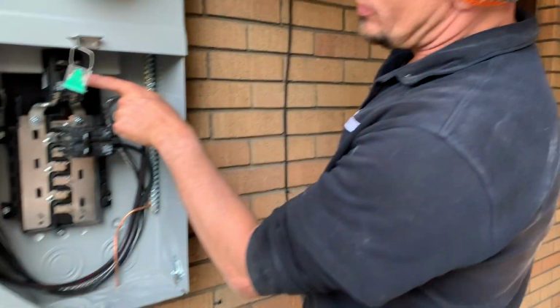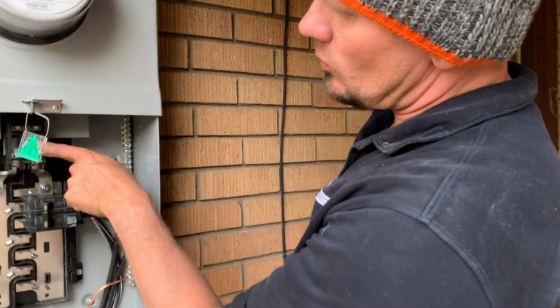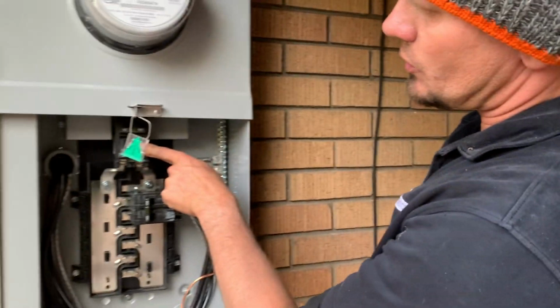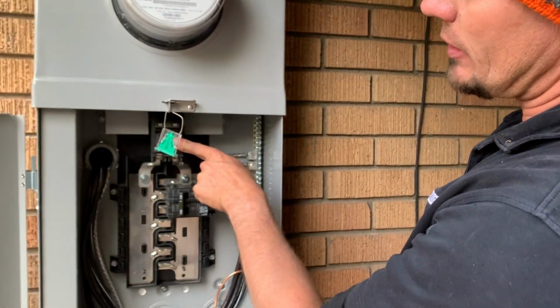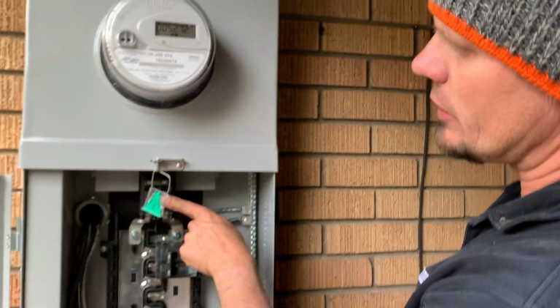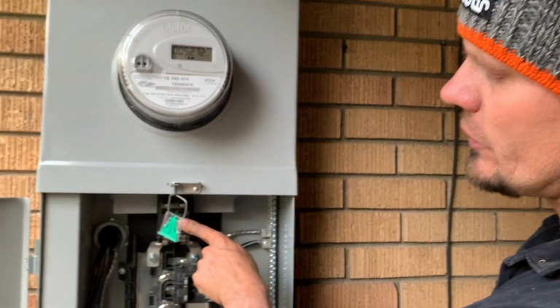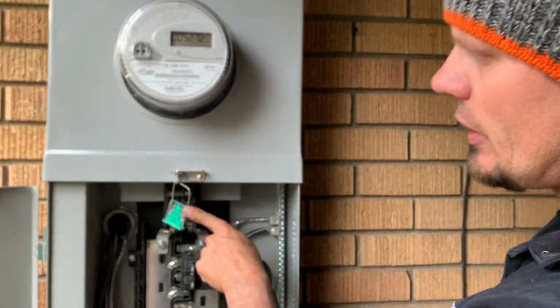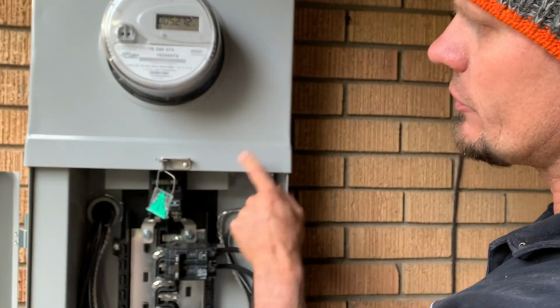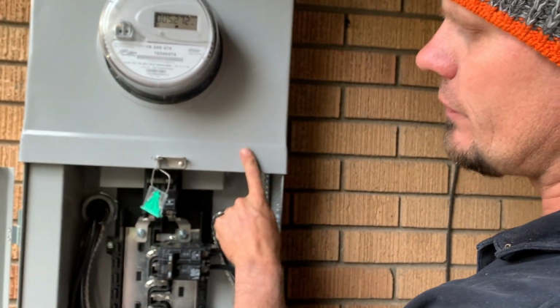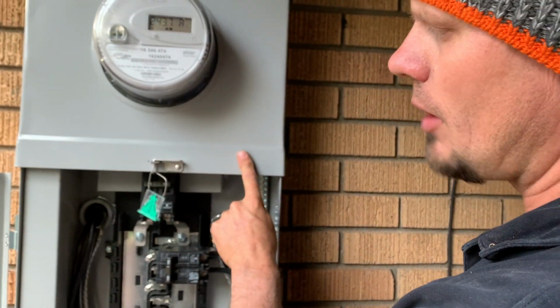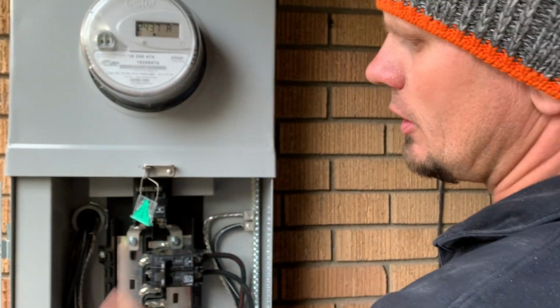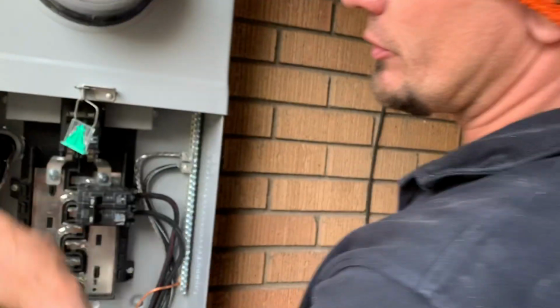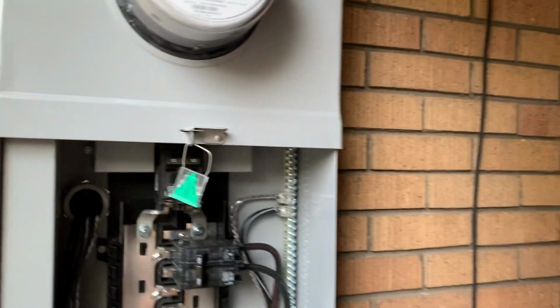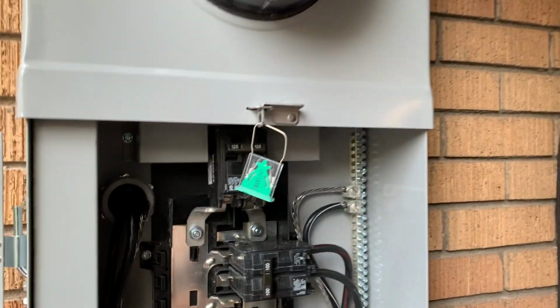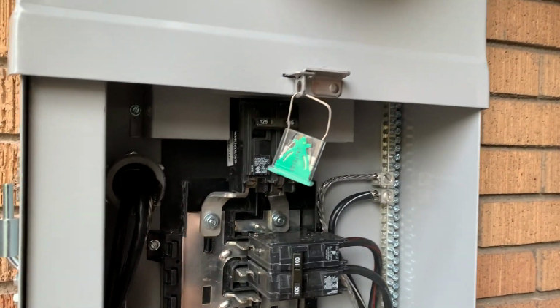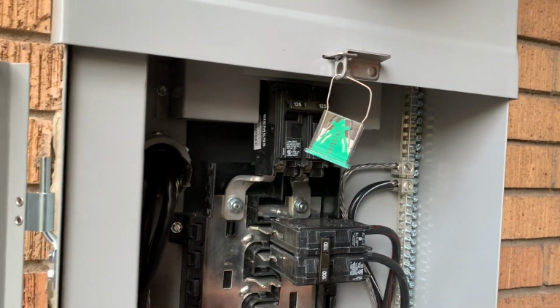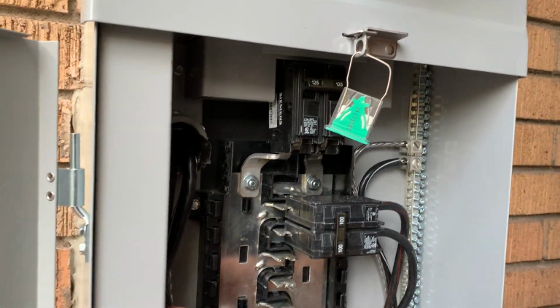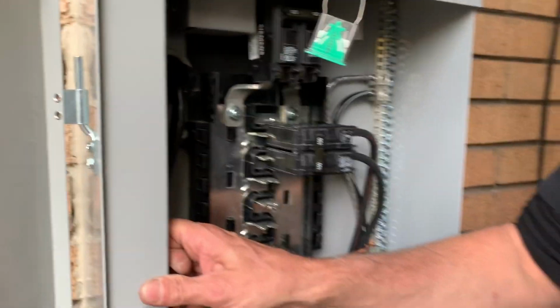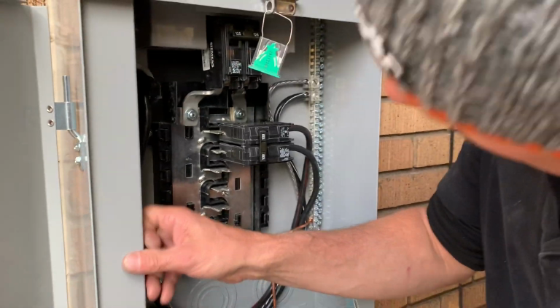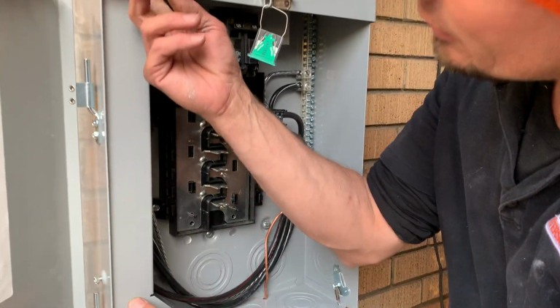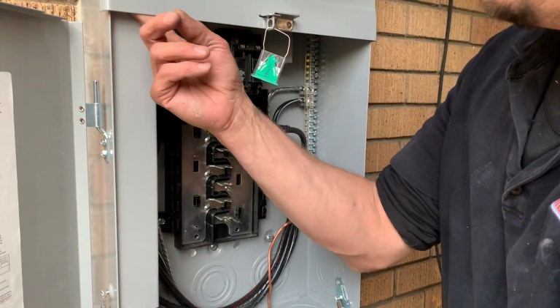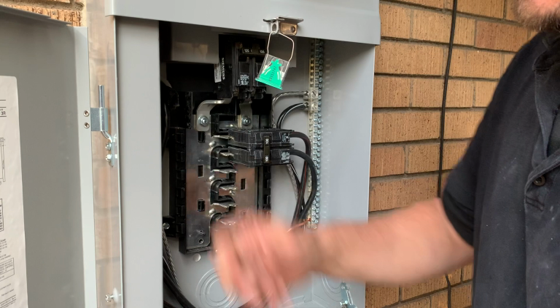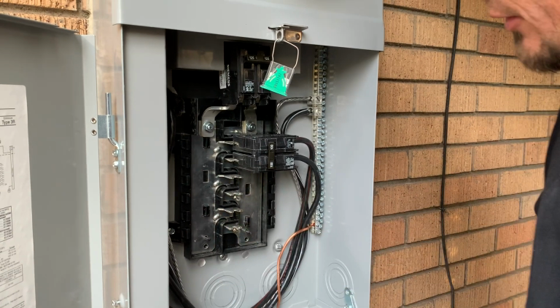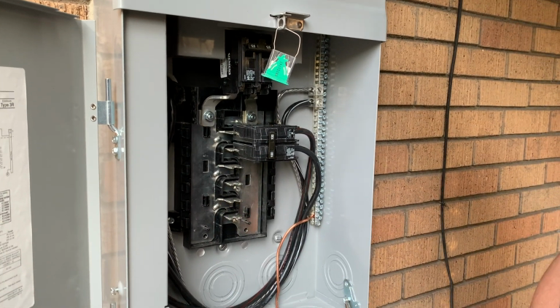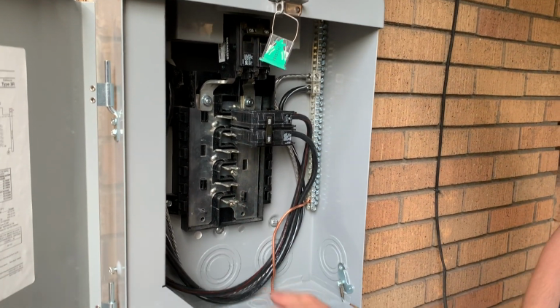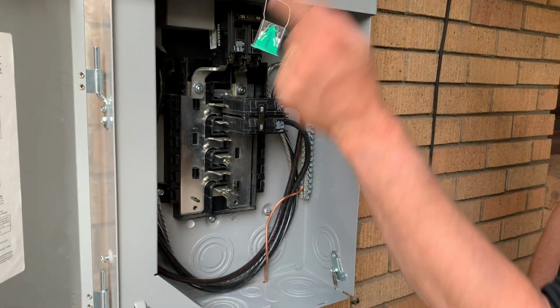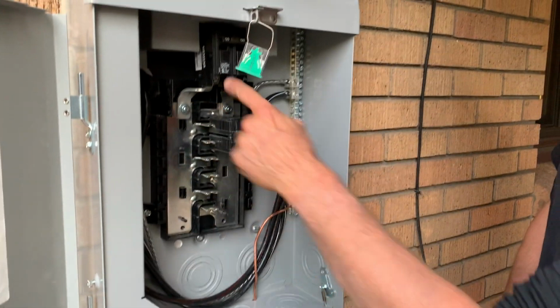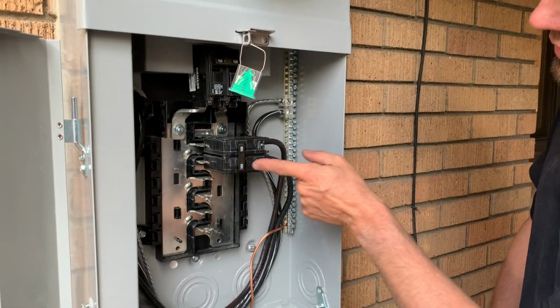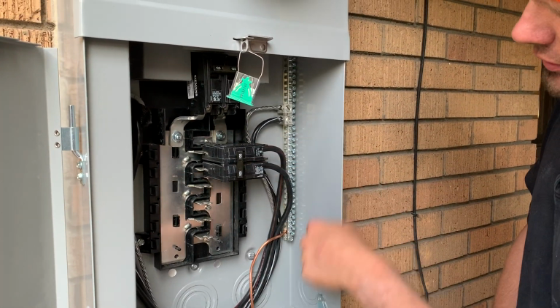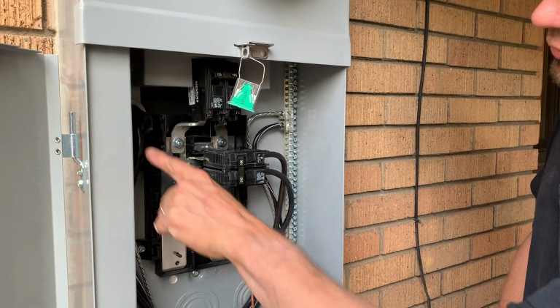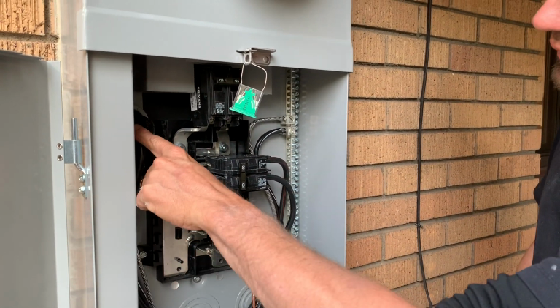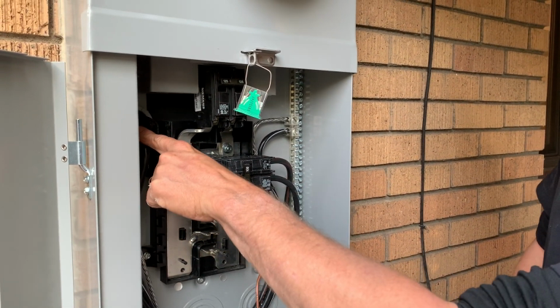Once that's all up here, we have a main 125-amp. That's all they allowed us on this house because there's a number four copper coming through this channel here. It's already sealed — I can't get in there. That popped down and then we just fed a hundred amp going back into the house.